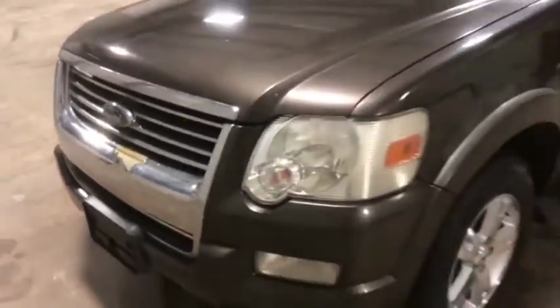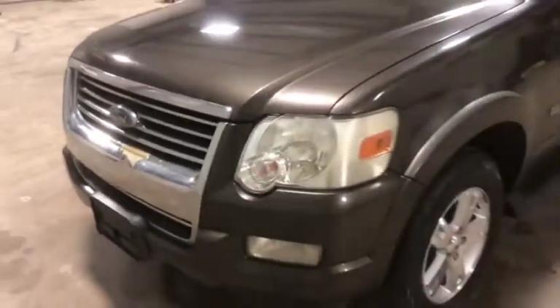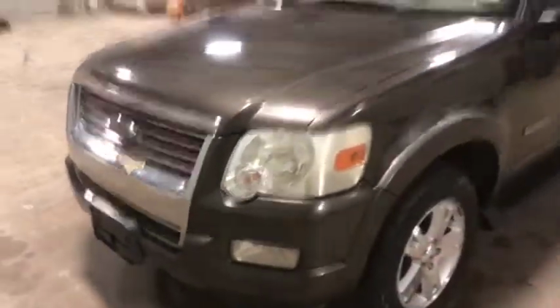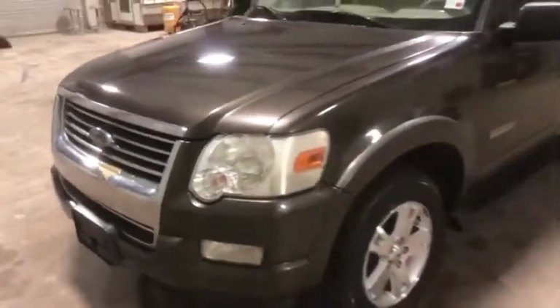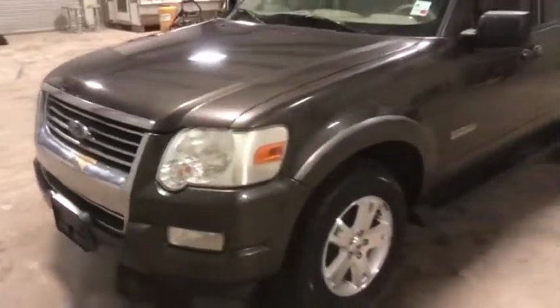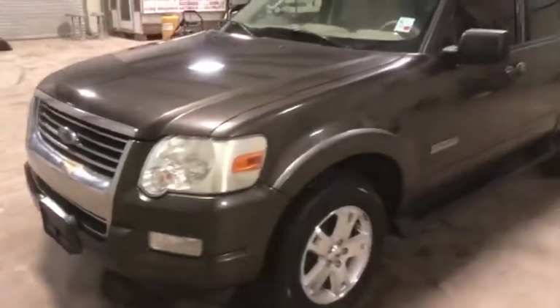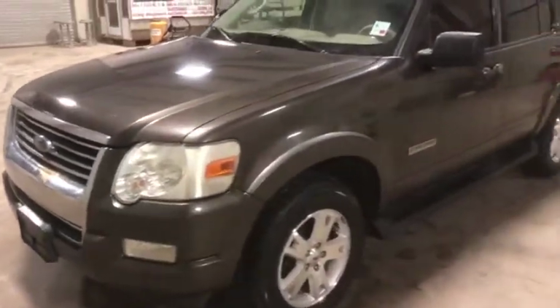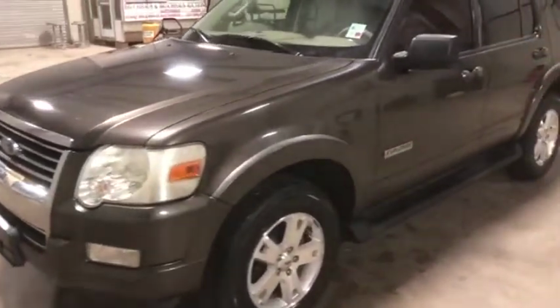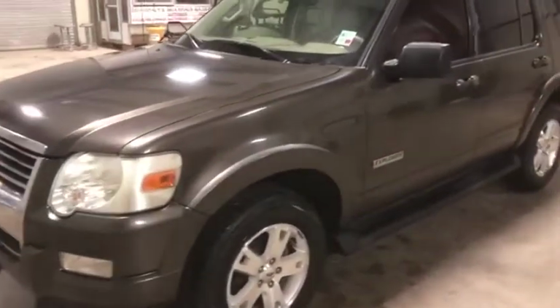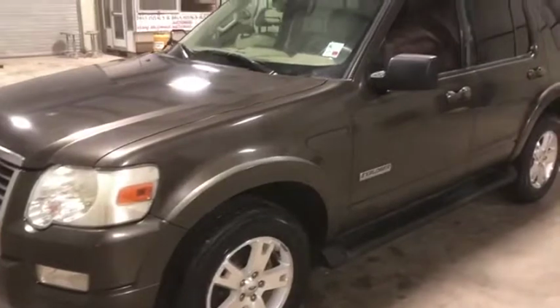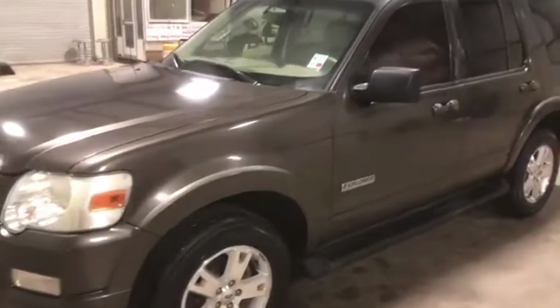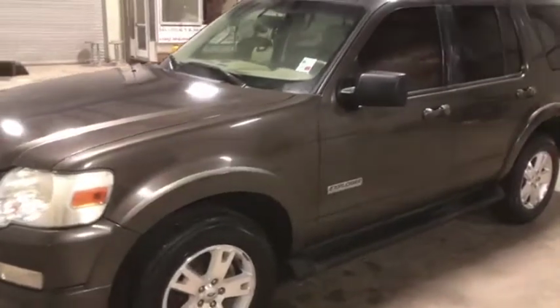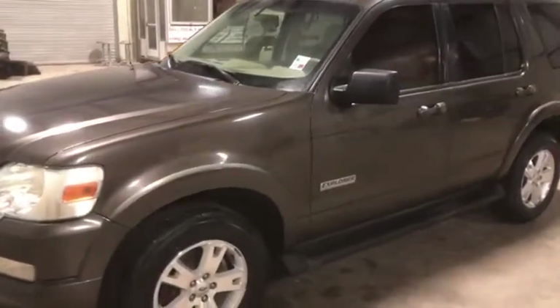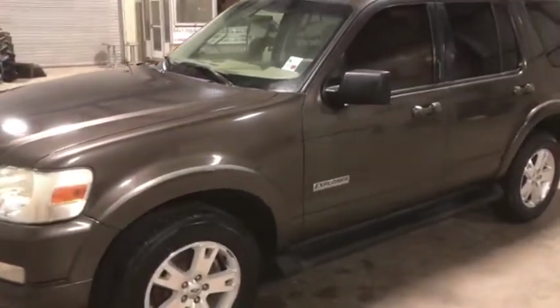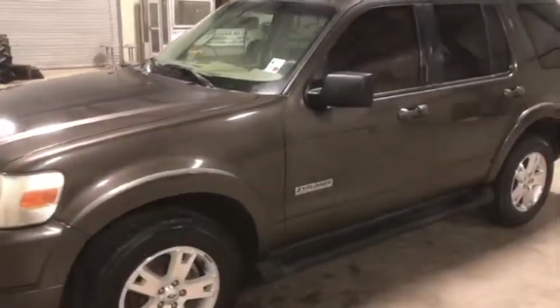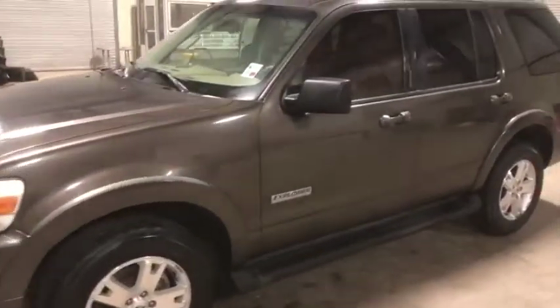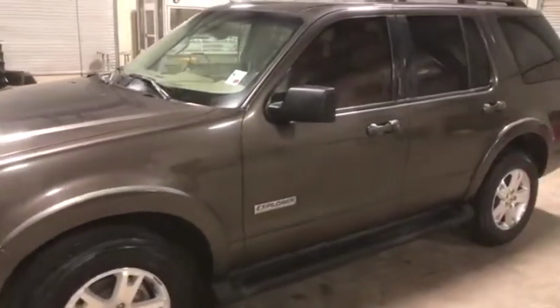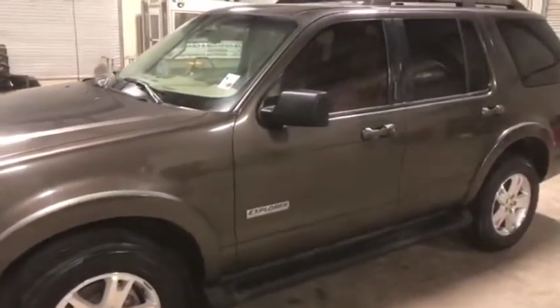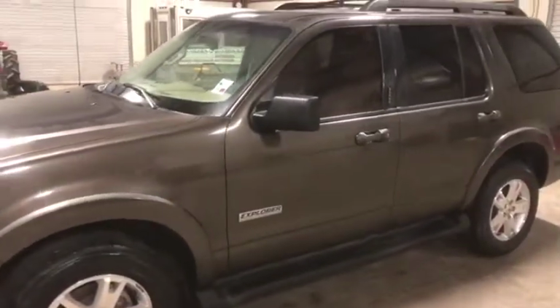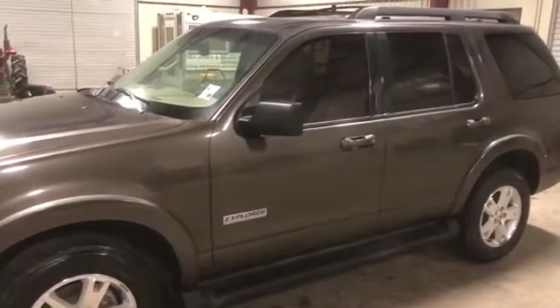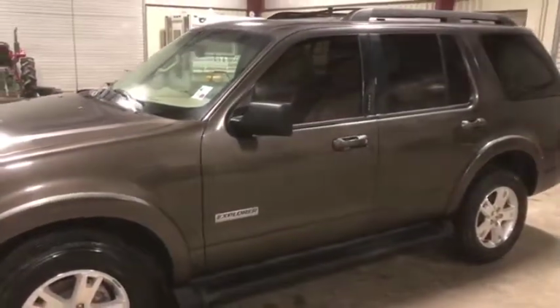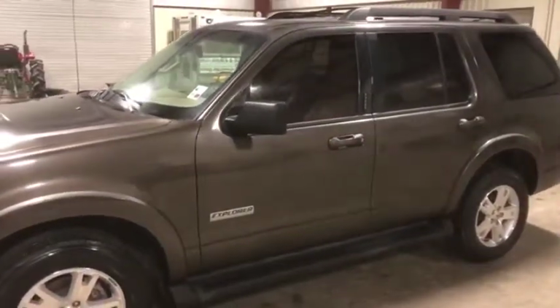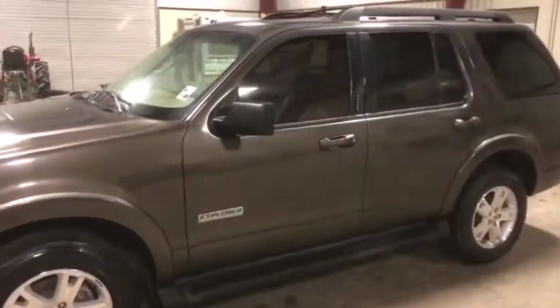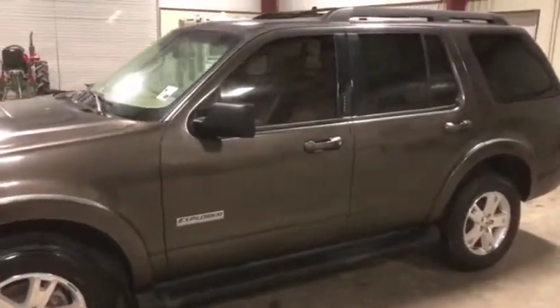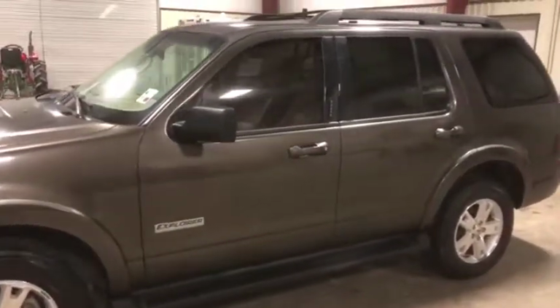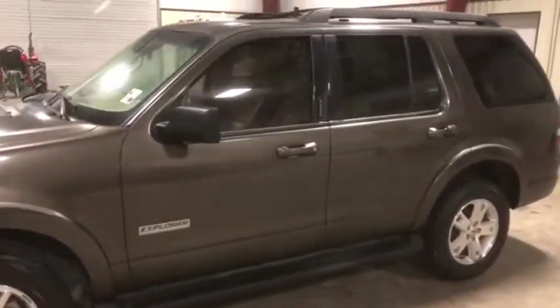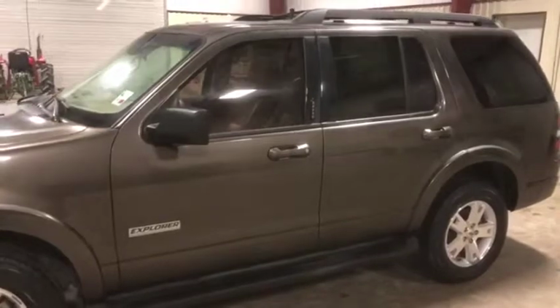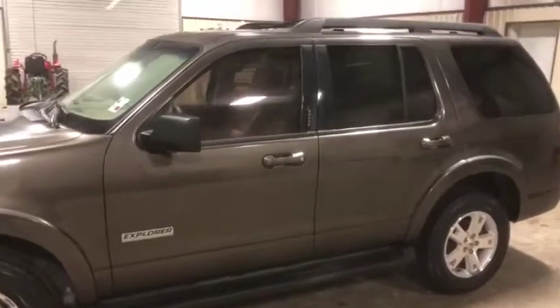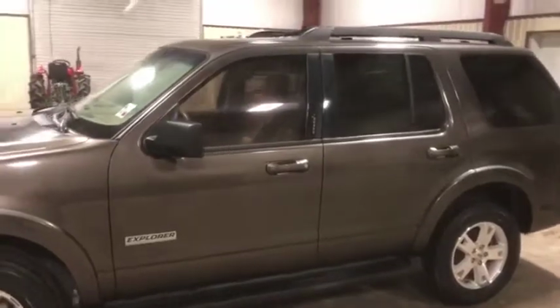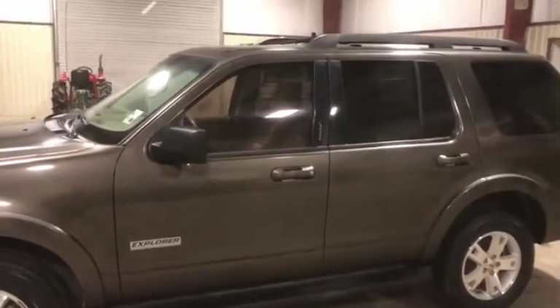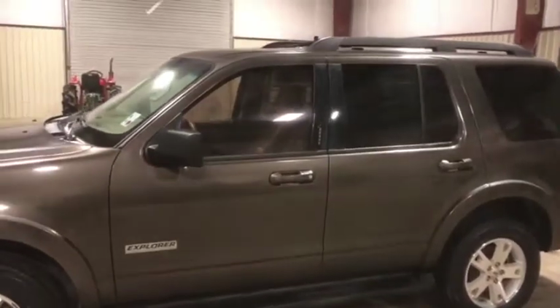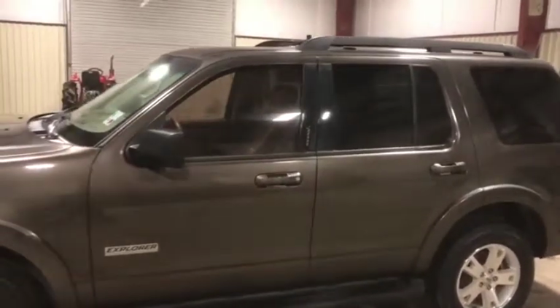It has that 4.0 gas engine, automatic transmission. This vehicle has around 100,000 miles — exact miles are down in the description below, so be sure to see that. But it's roughly around 100,000 miles.